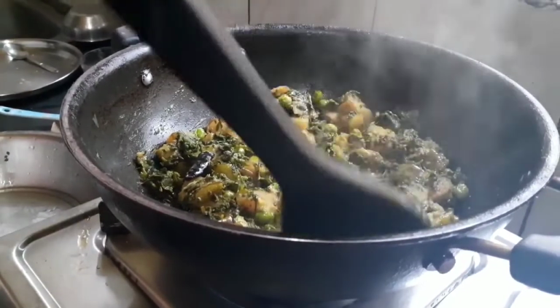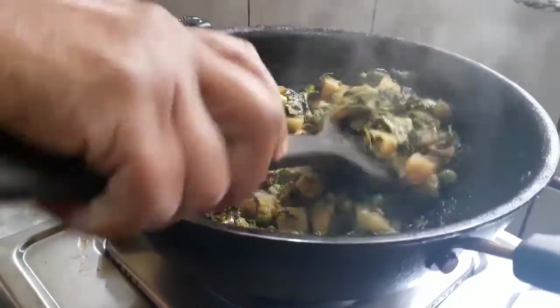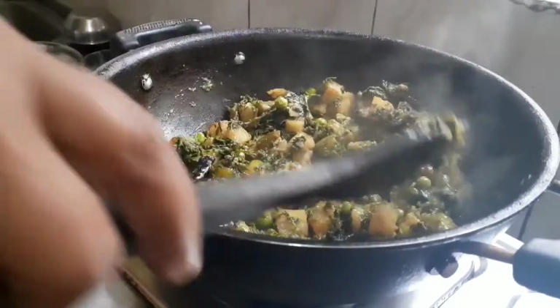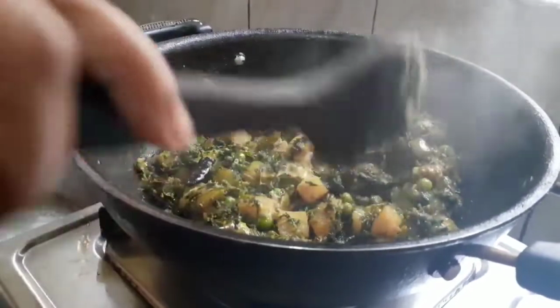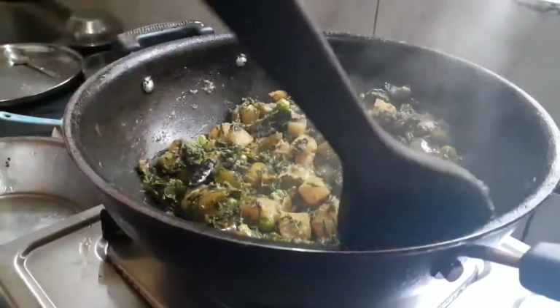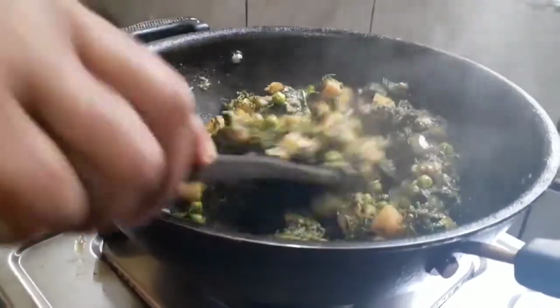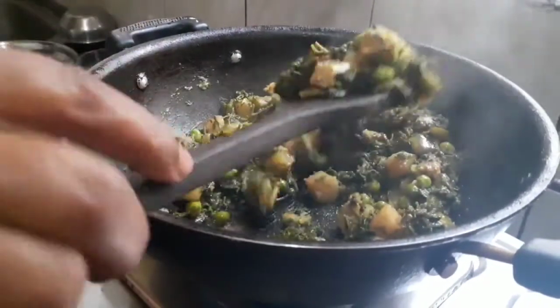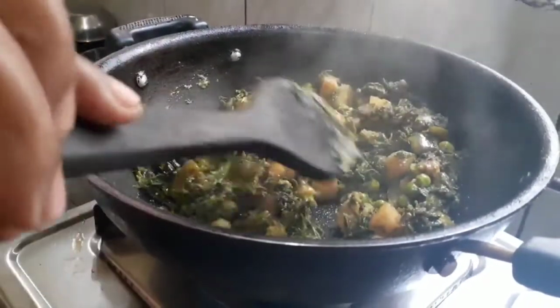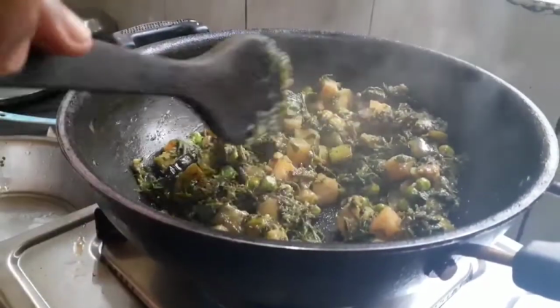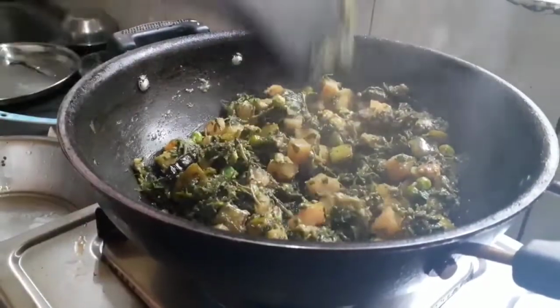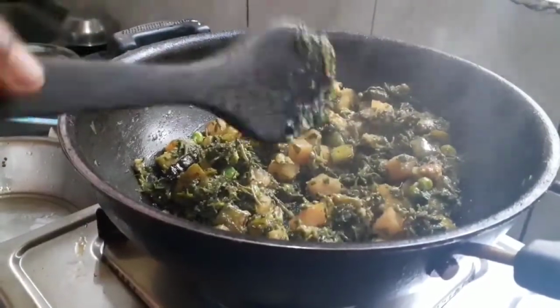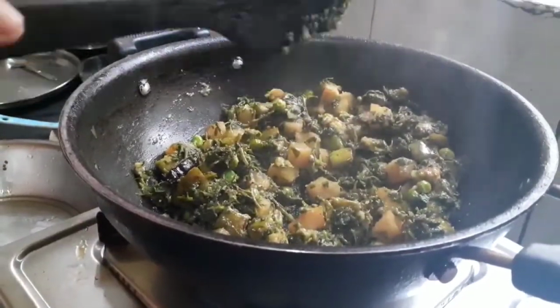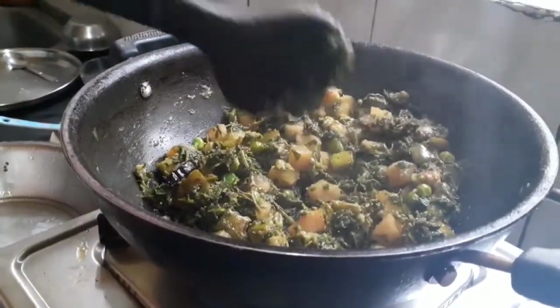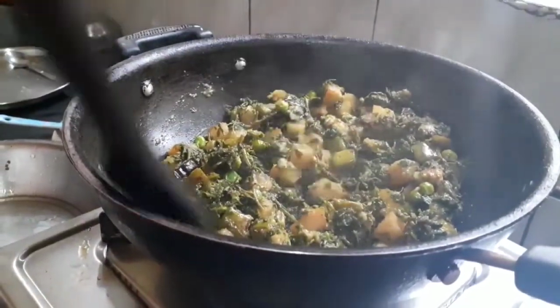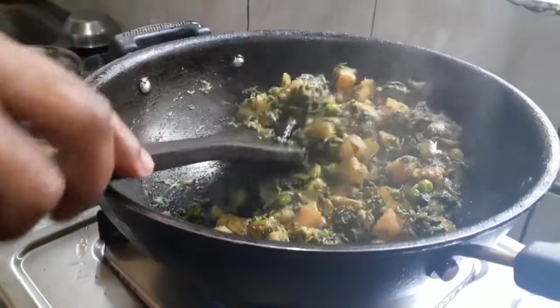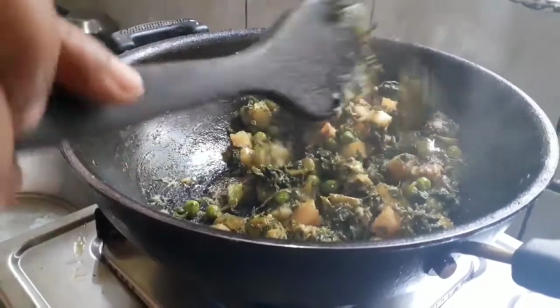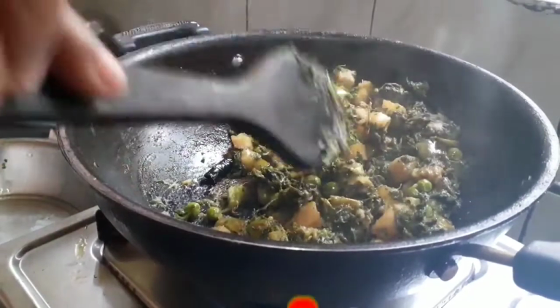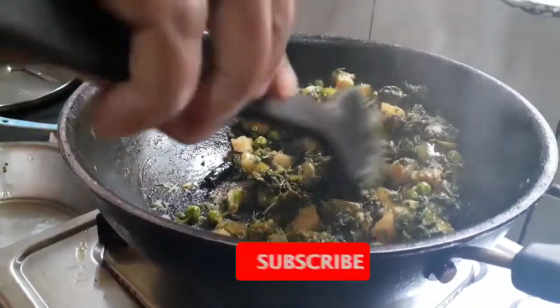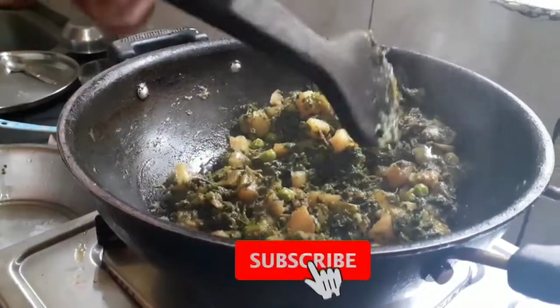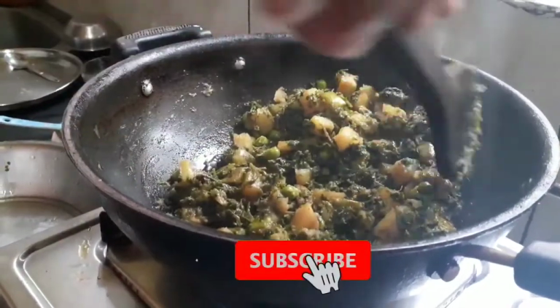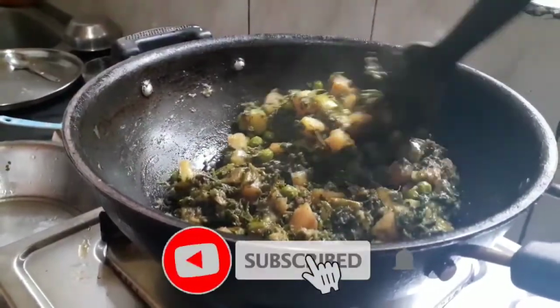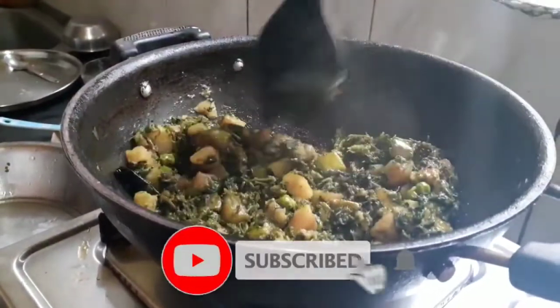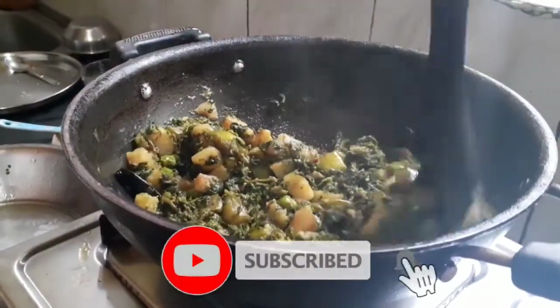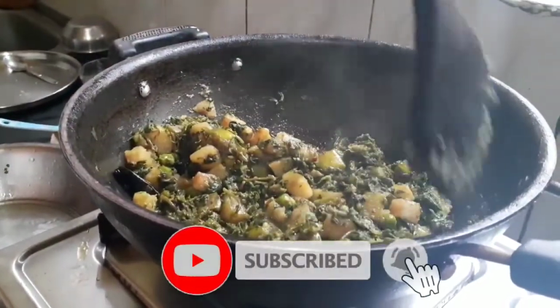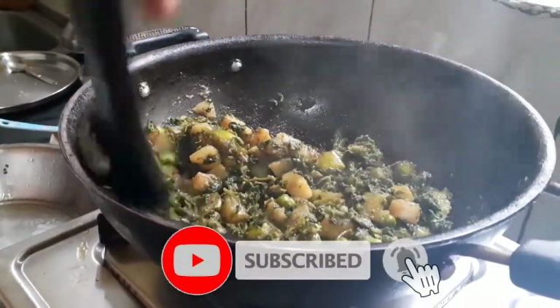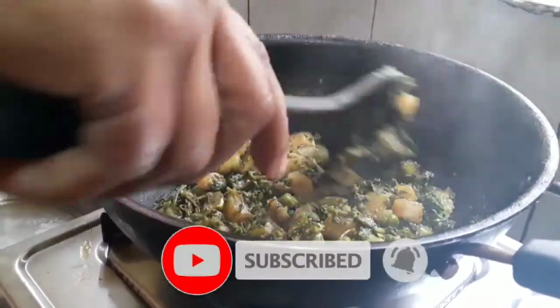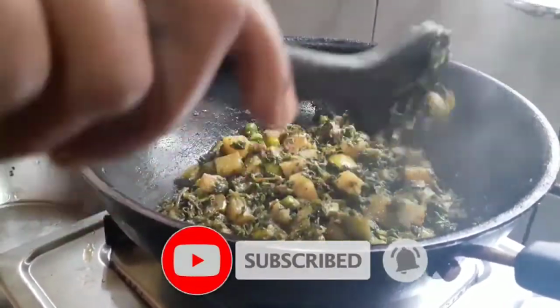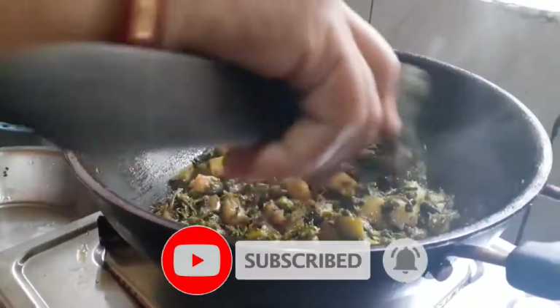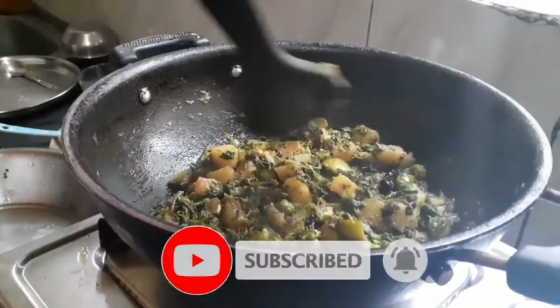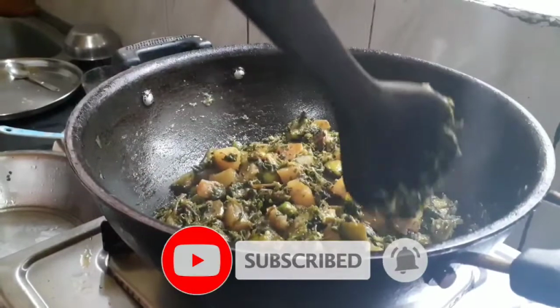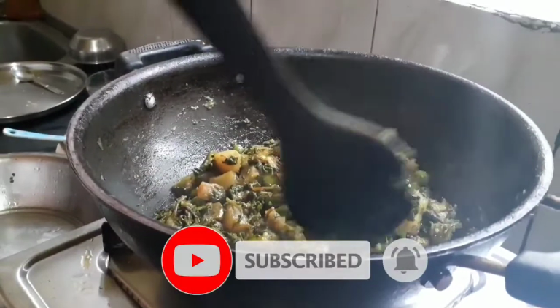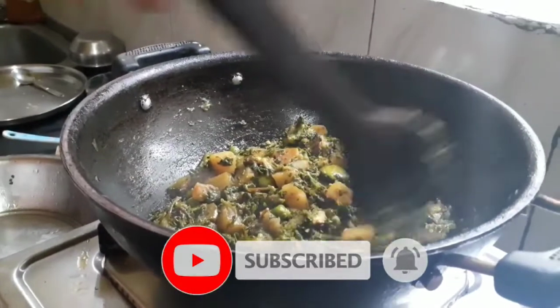You can see the color — it will be very tasty. You can eat it with roti, paratha, rice, and also with raita.